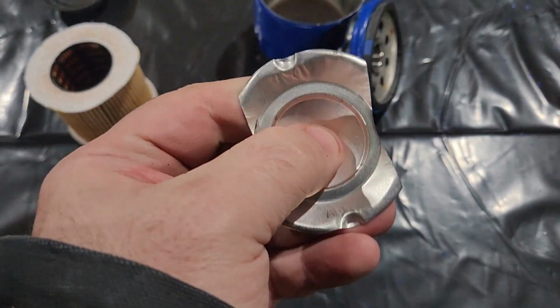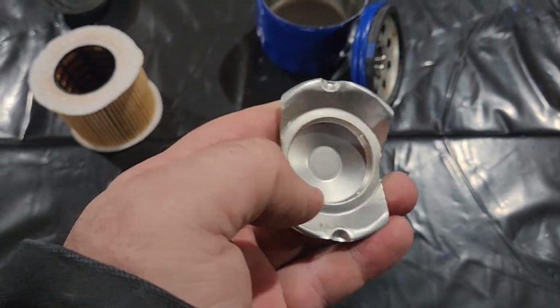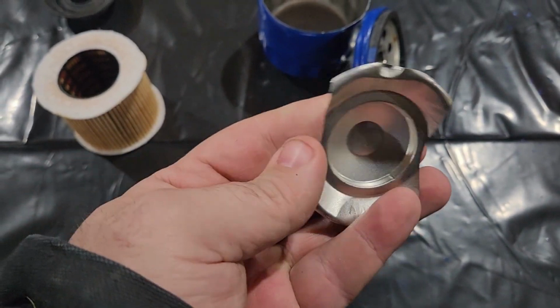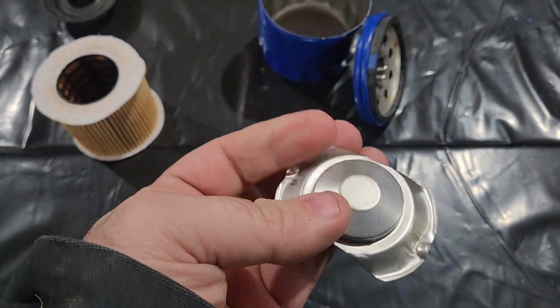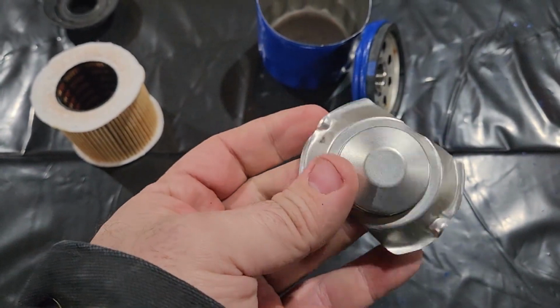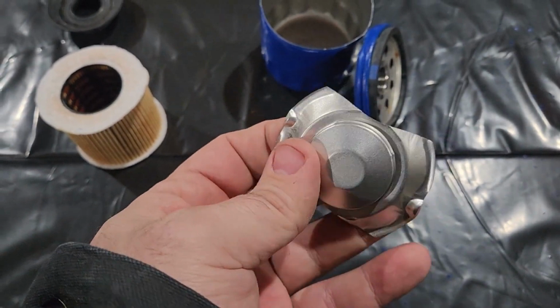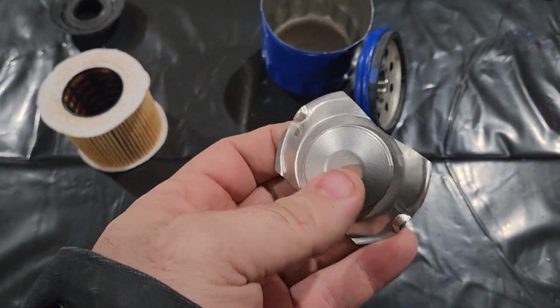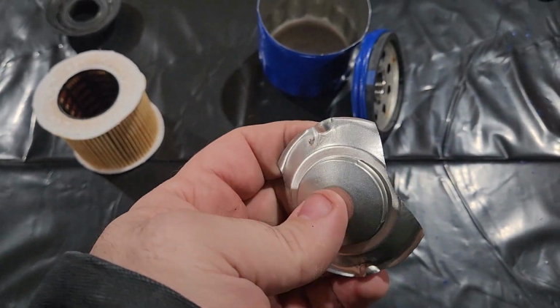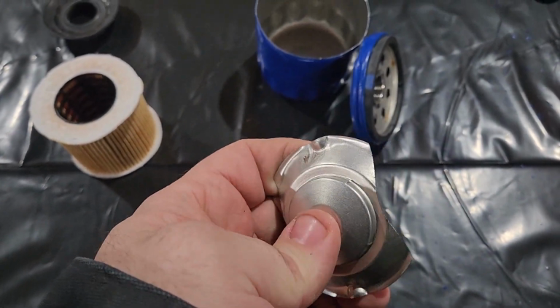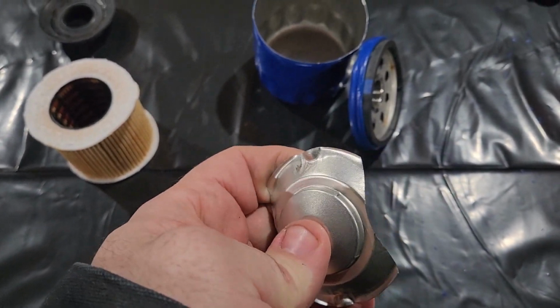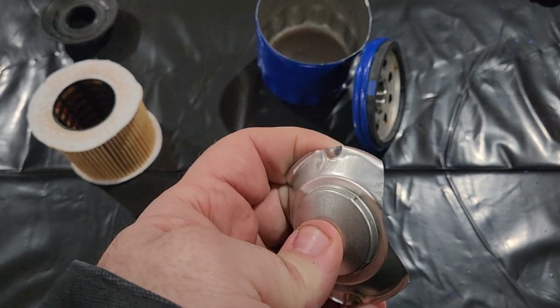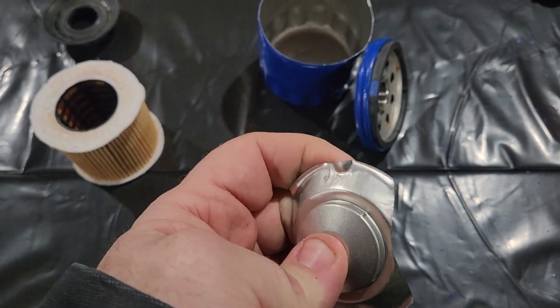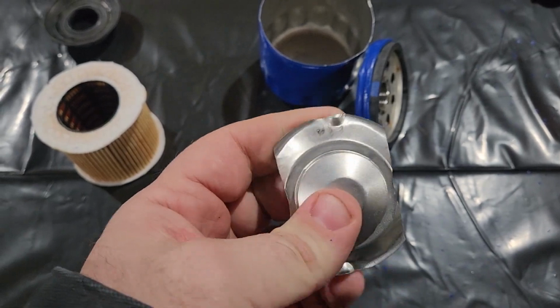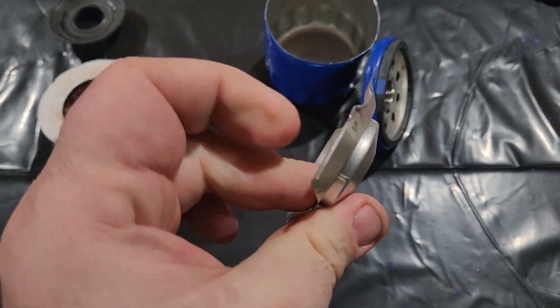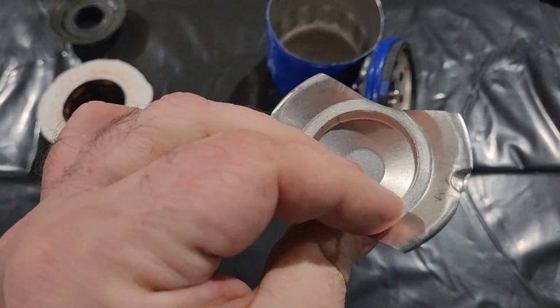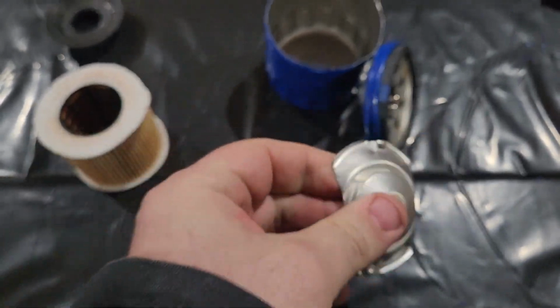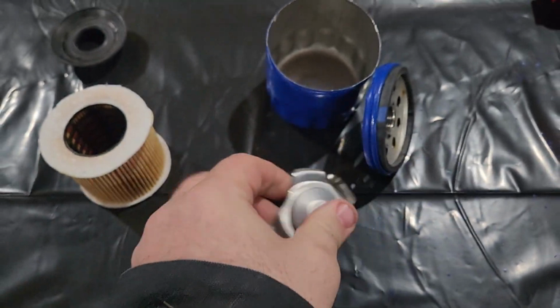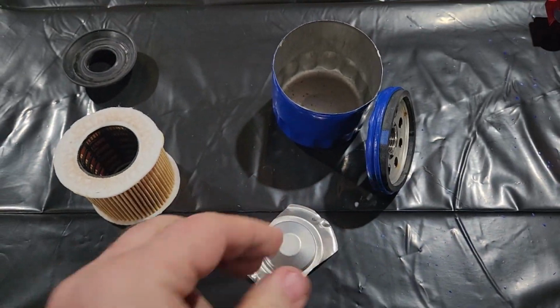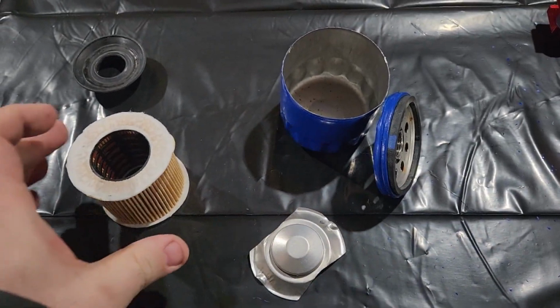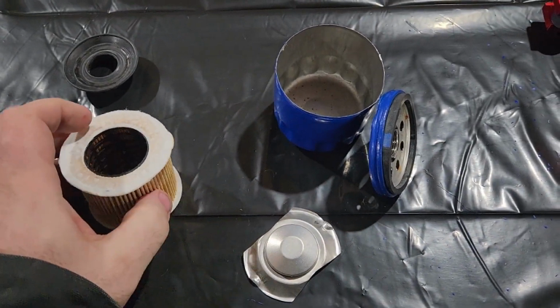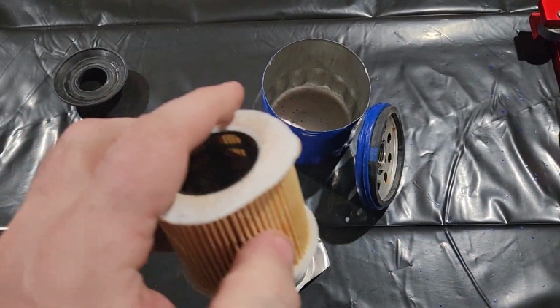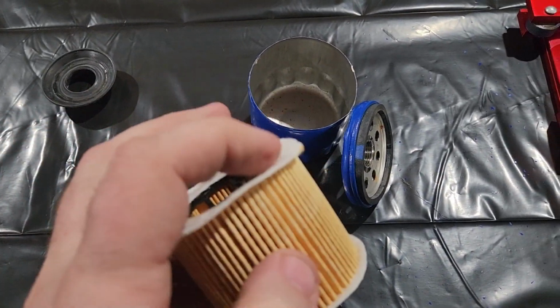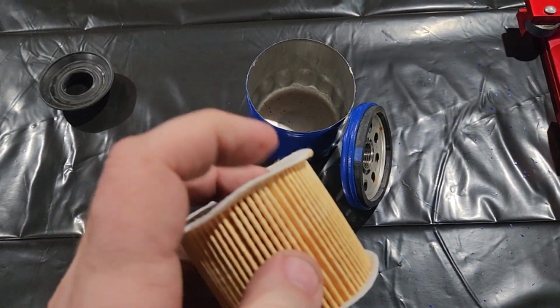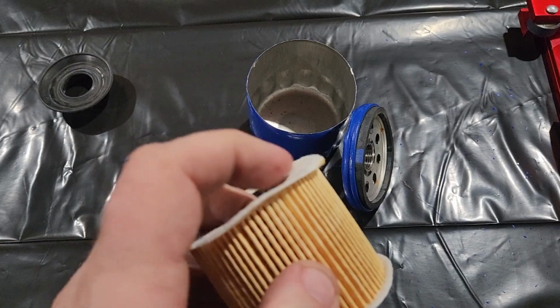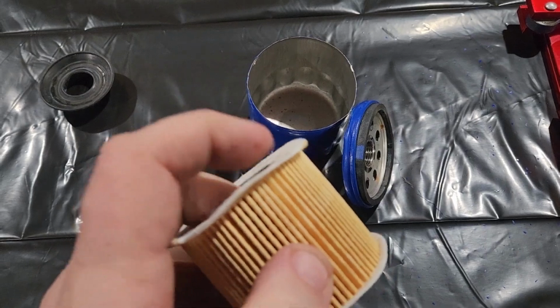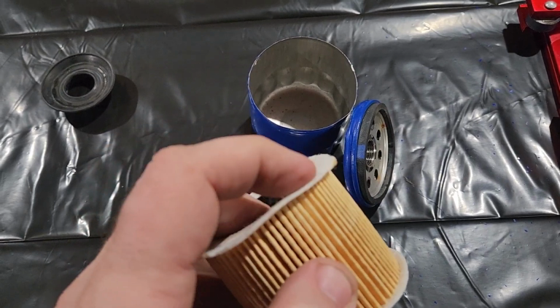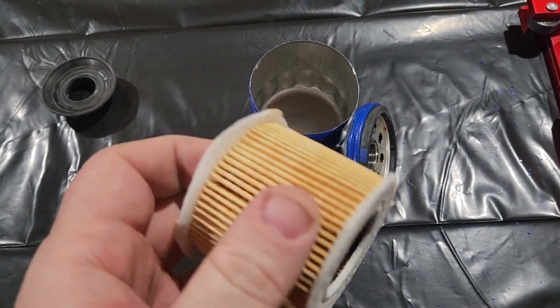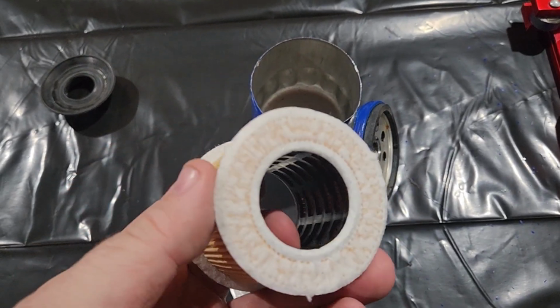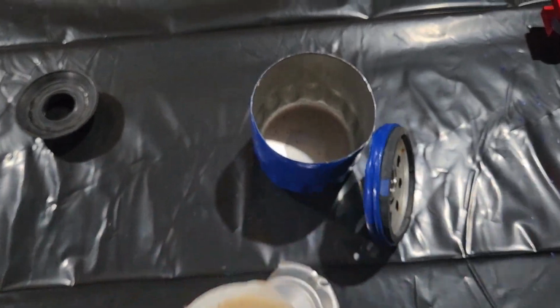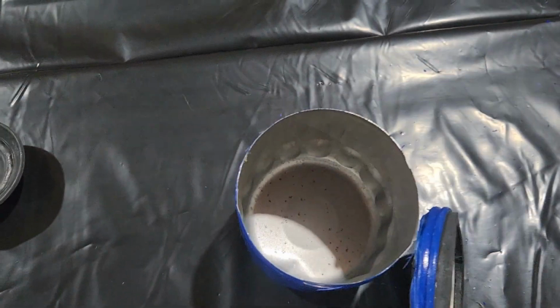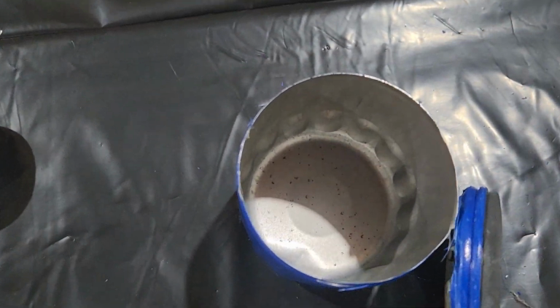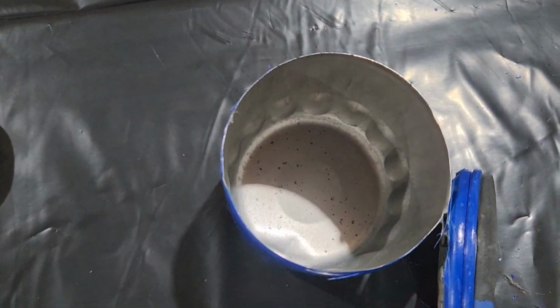There's the spring with no bypass valve. I wonder if they're counting on this just to give out to be the bypass valve, because there's nothing left in there.